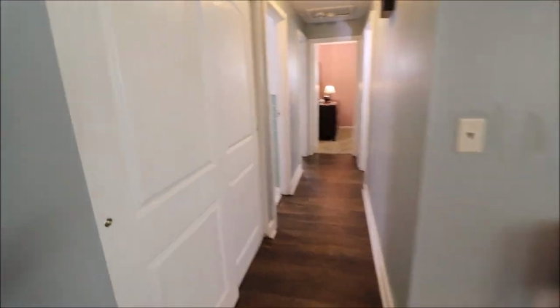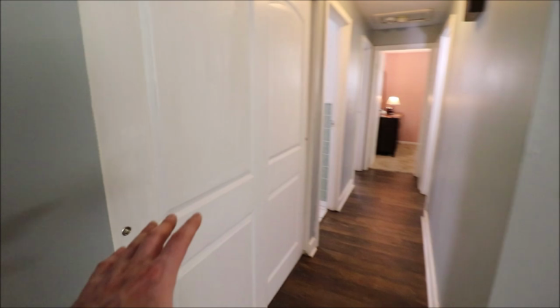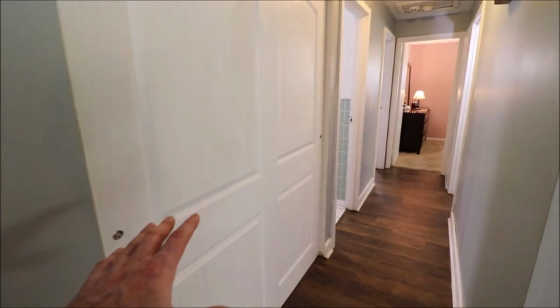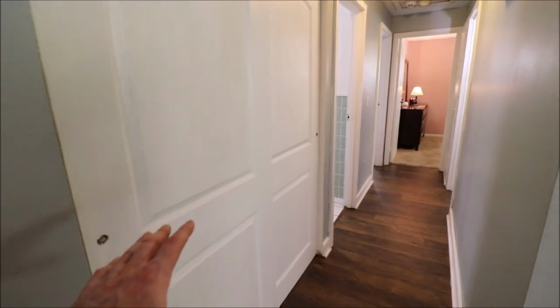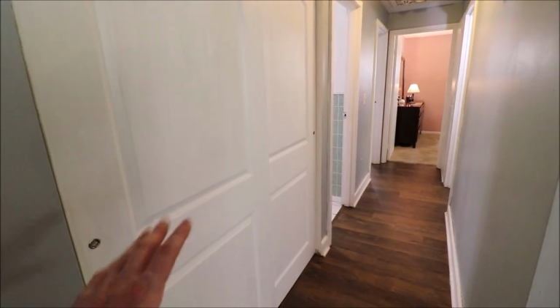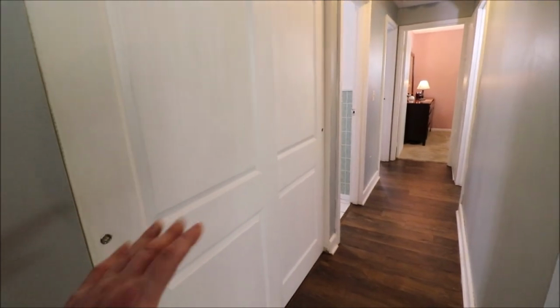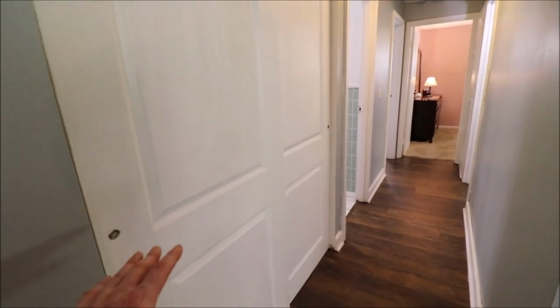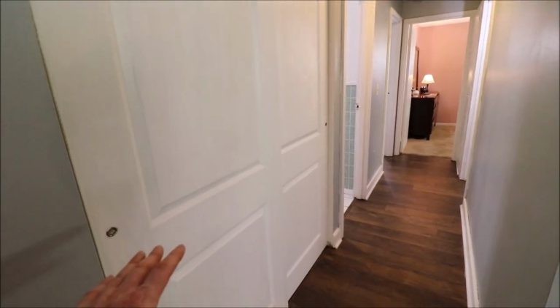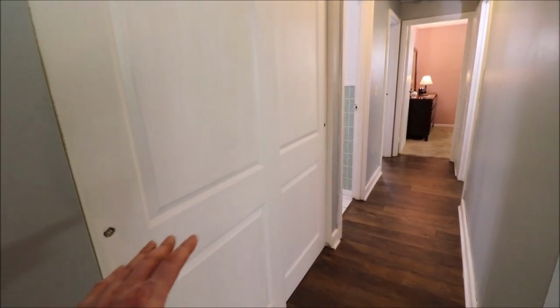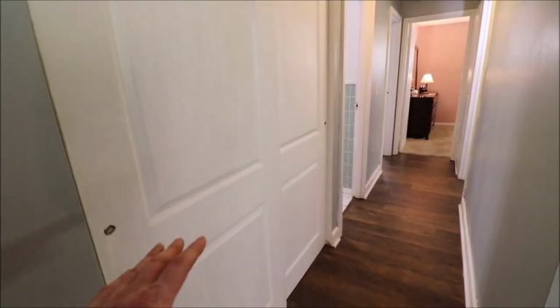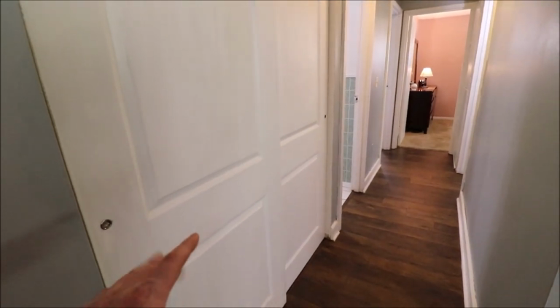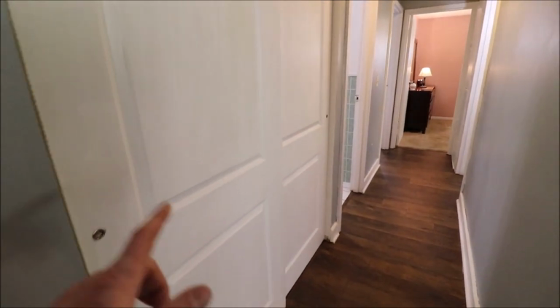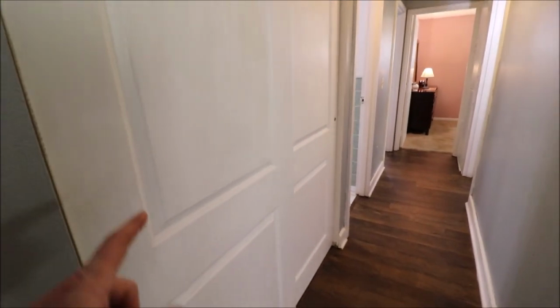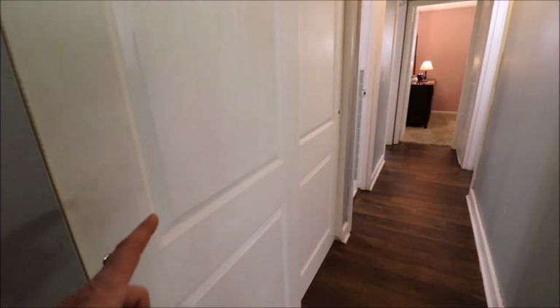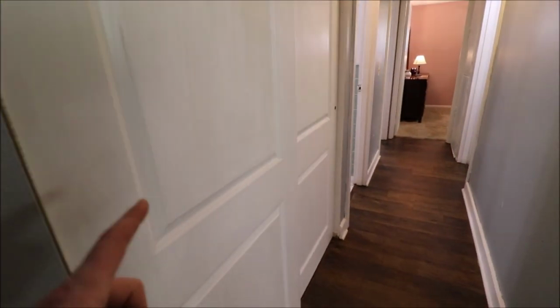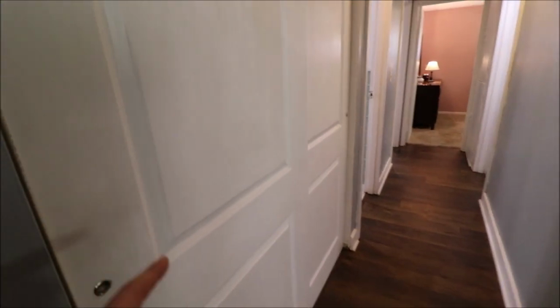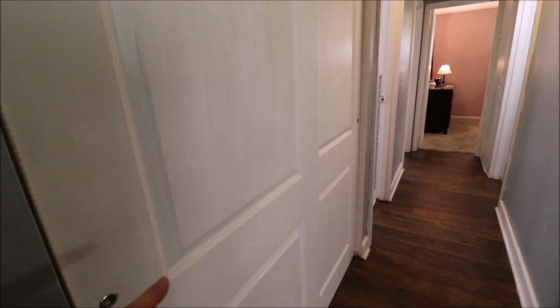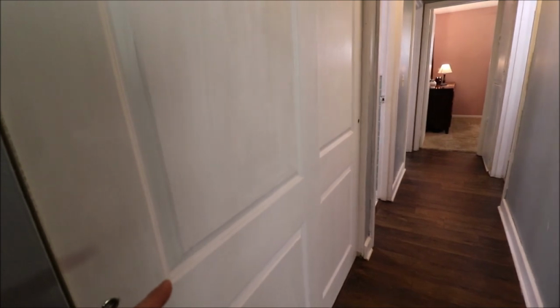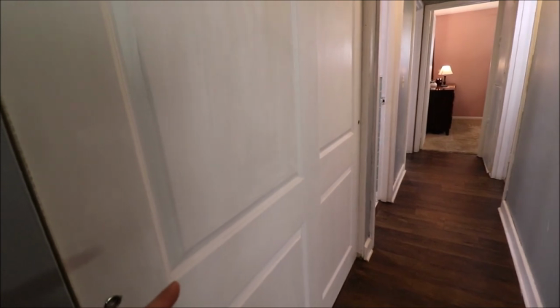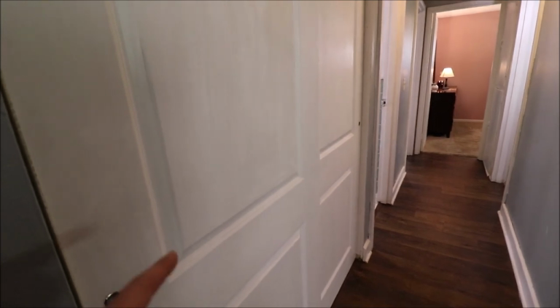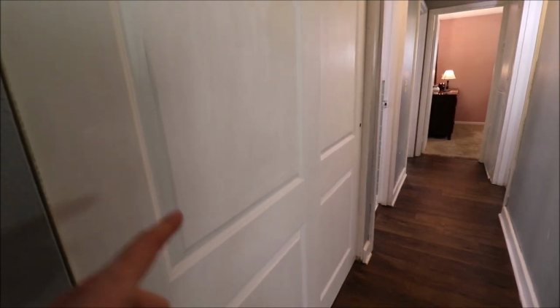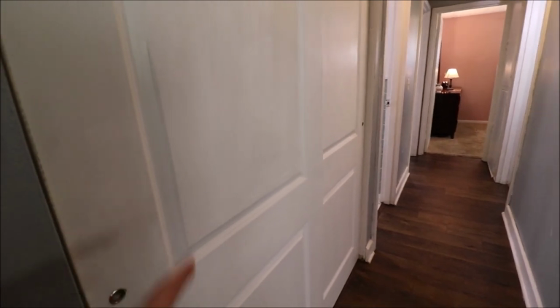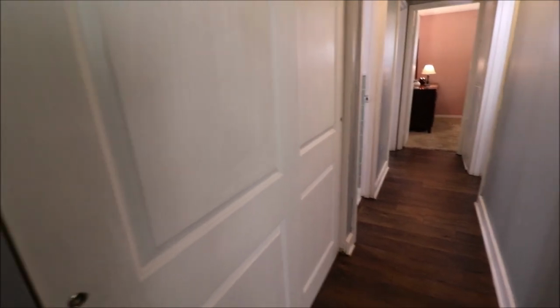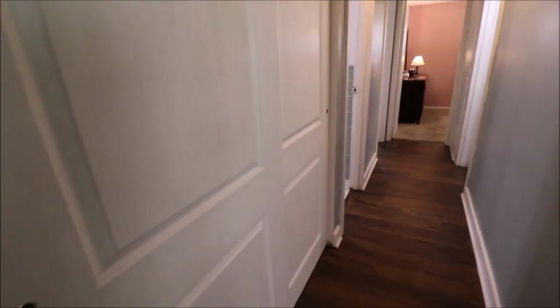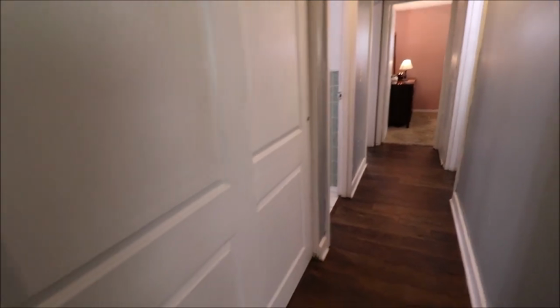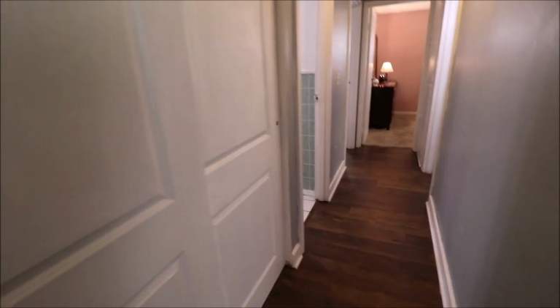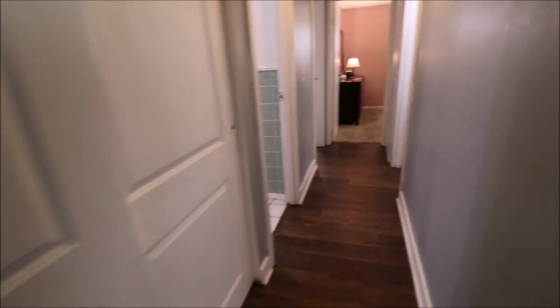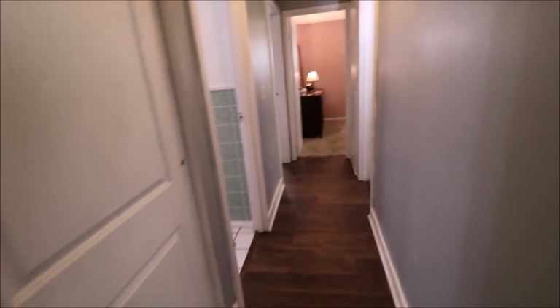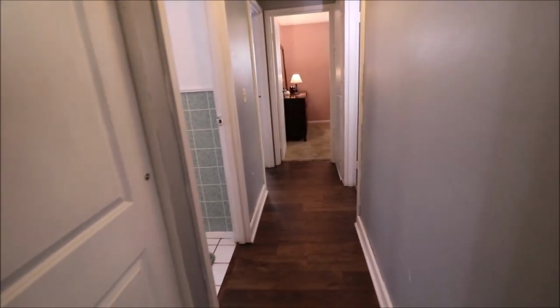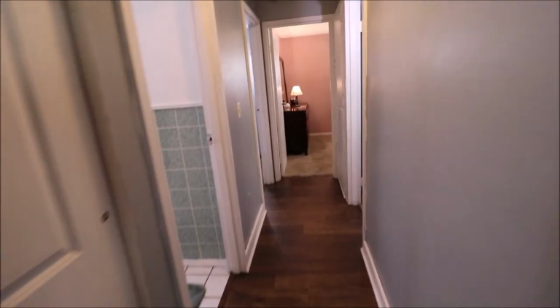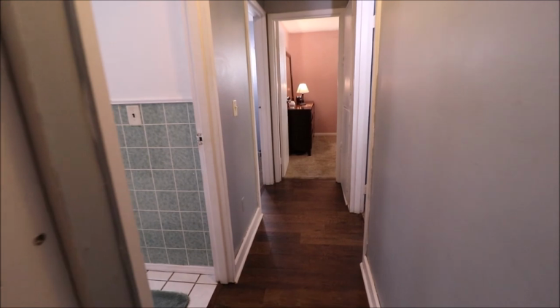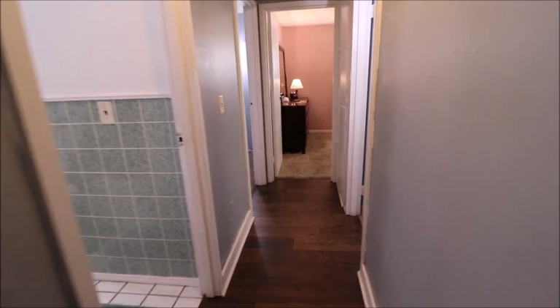This is our mechanical room. We have an updated furnace and water heater here. We already saw in the backyard we have a Trane air conditioner, and we also have a Trane furnace in here as well, which is very nice.